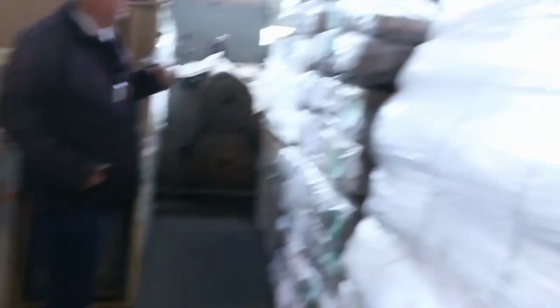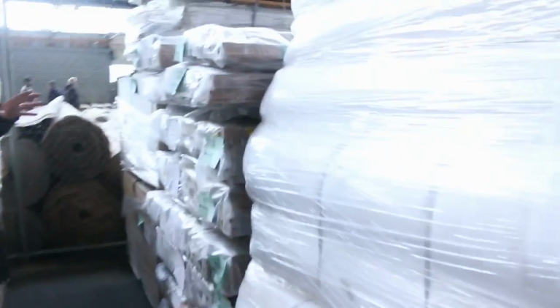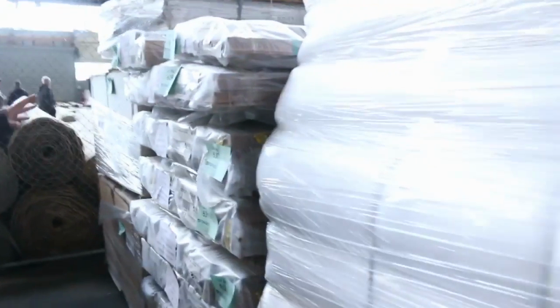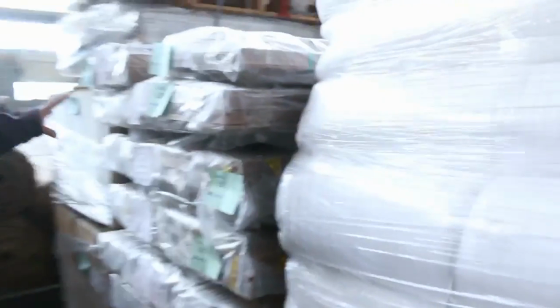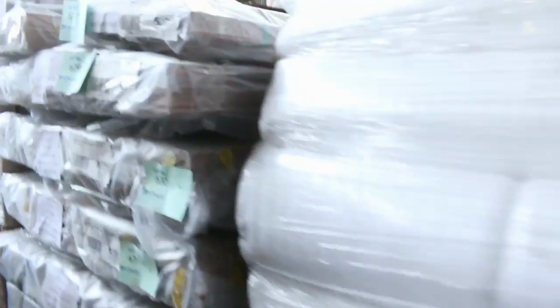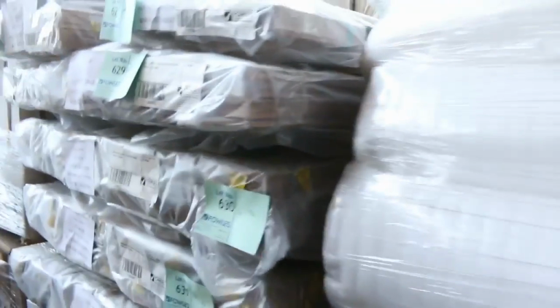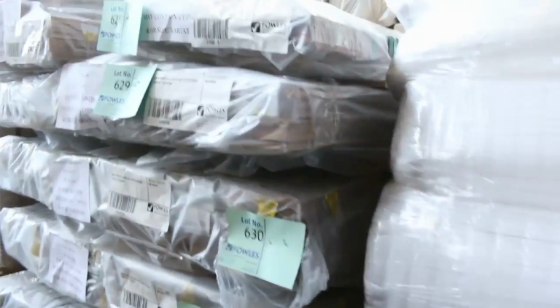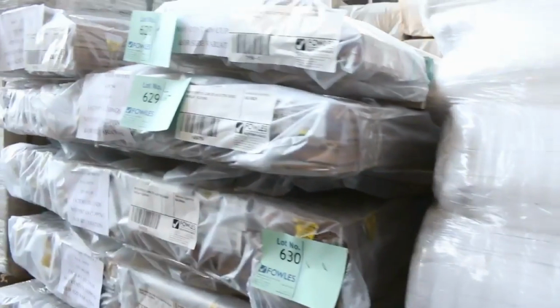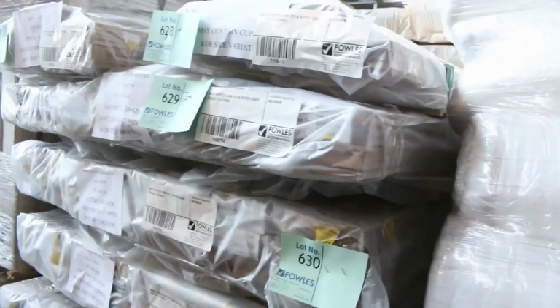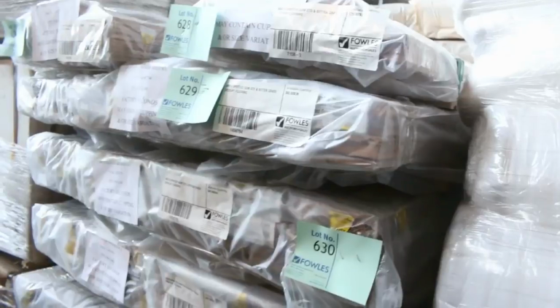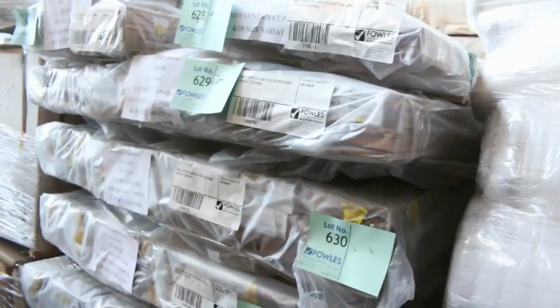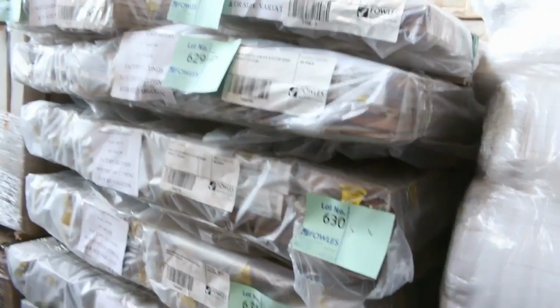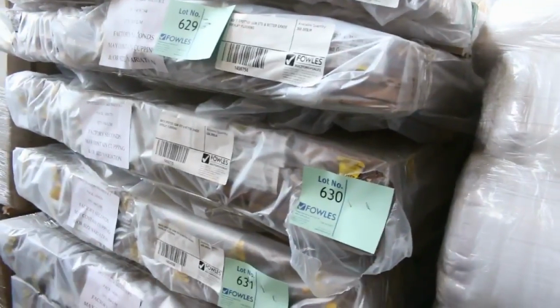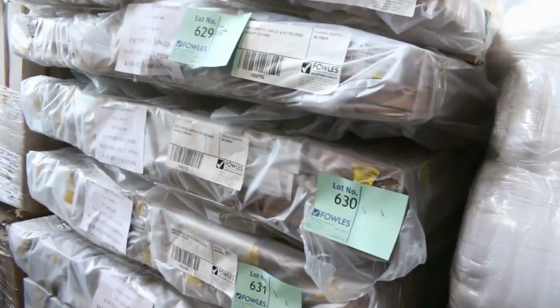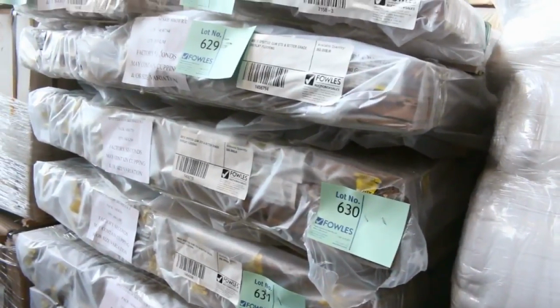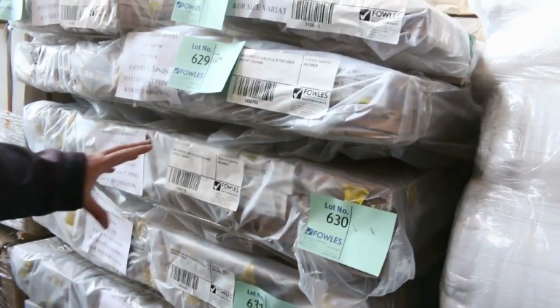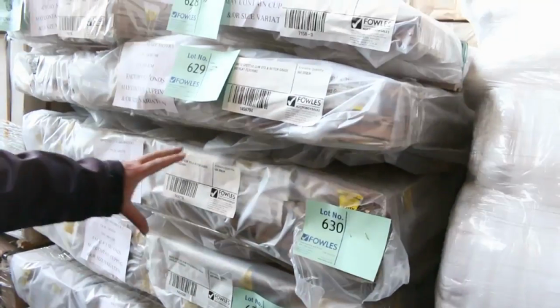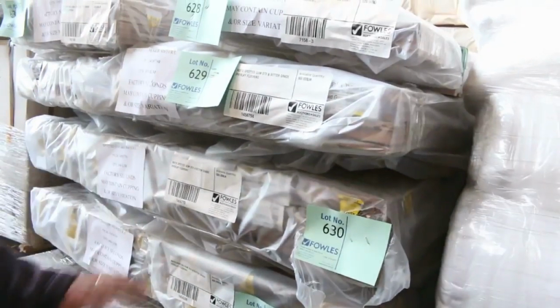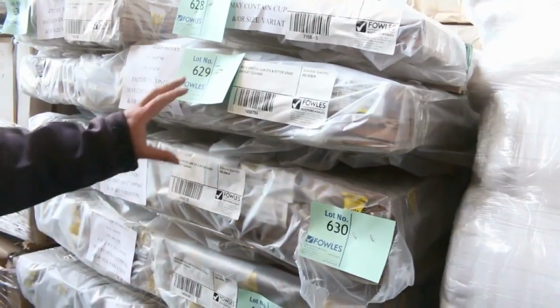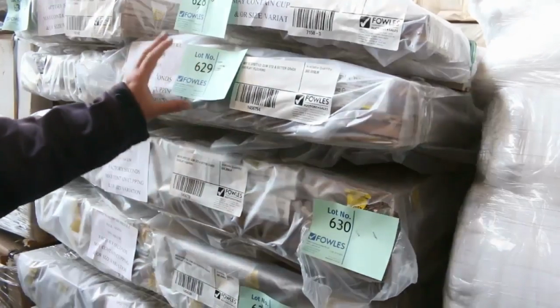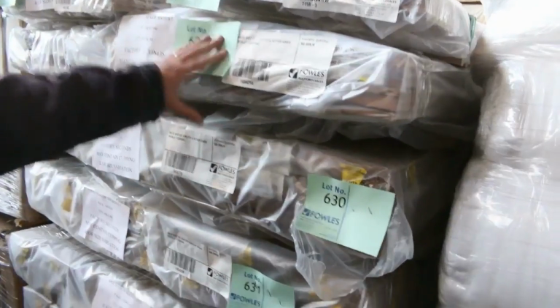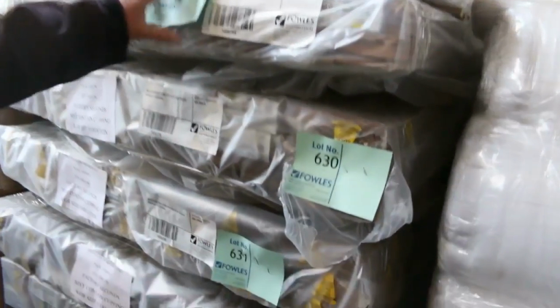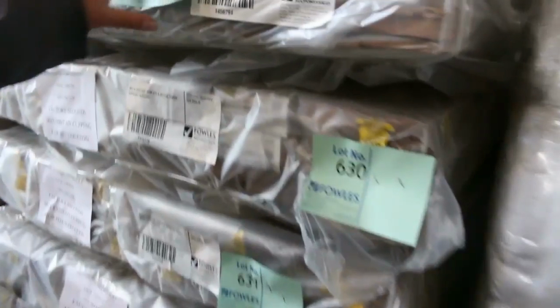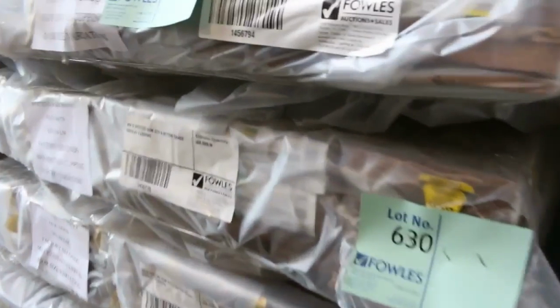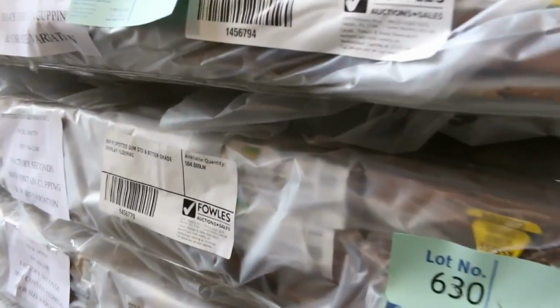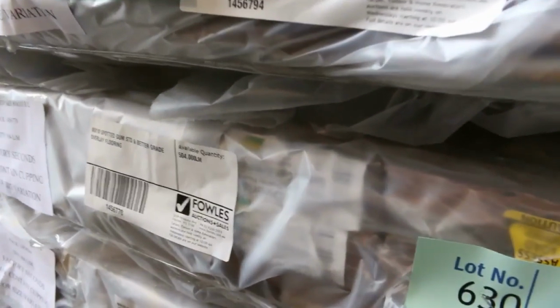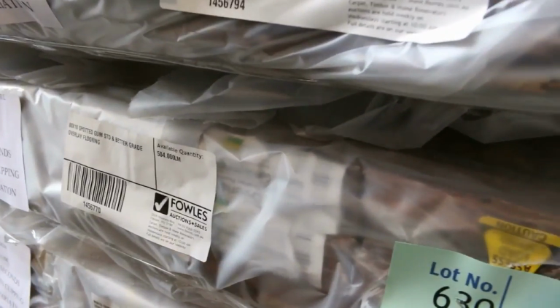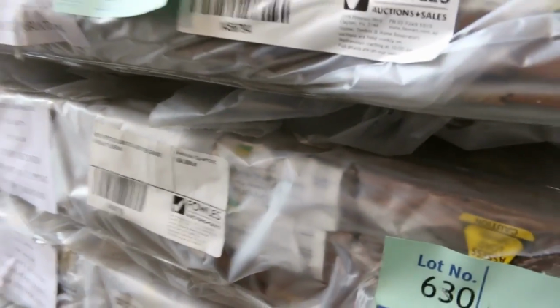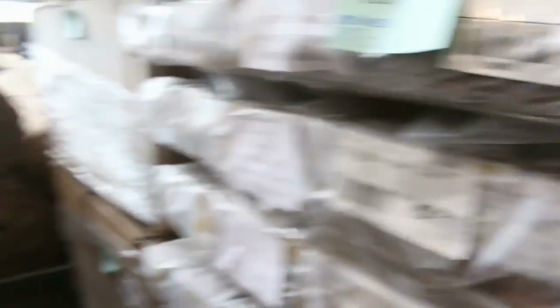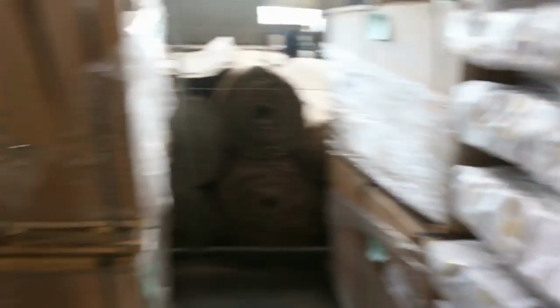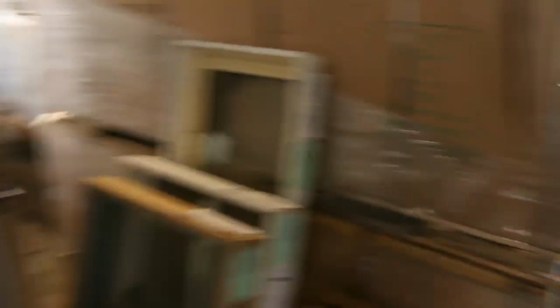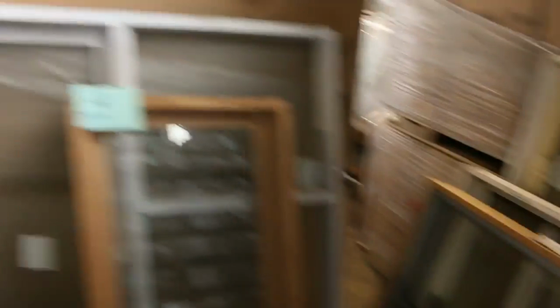Nice little hidden treasure in the corner here — 80 by 10 spotted gum, standard and better grade overlay flooring. Absolutely sensational looking stock — some overlay flooring spotted gum in the 80 by 10, standard and better.